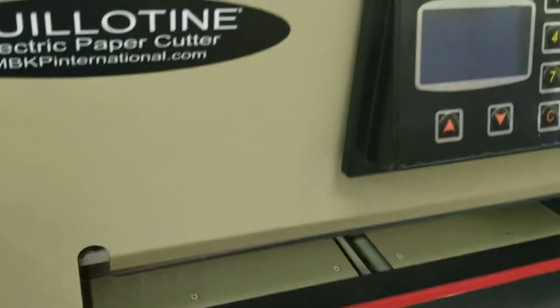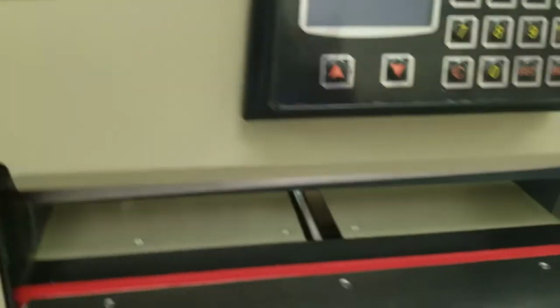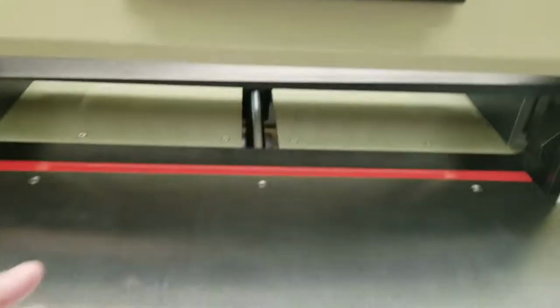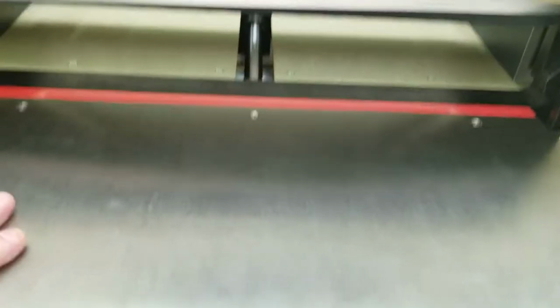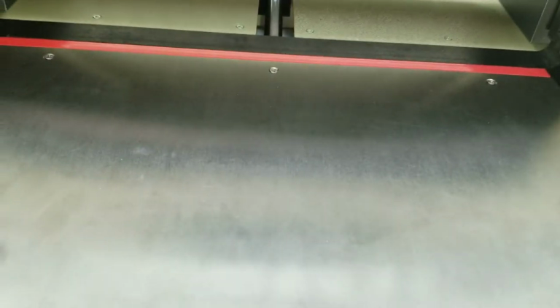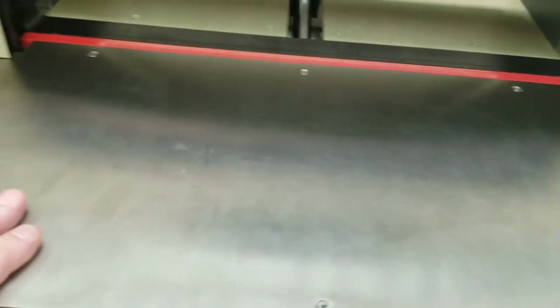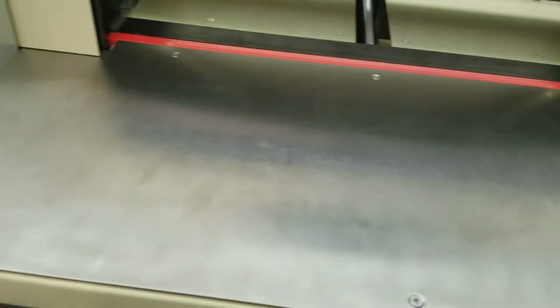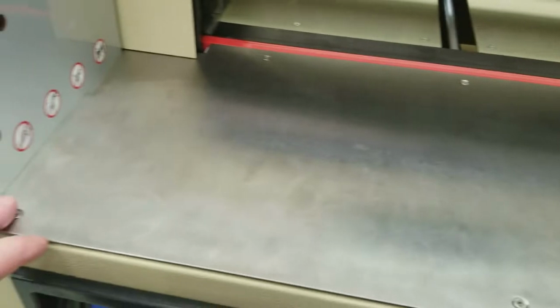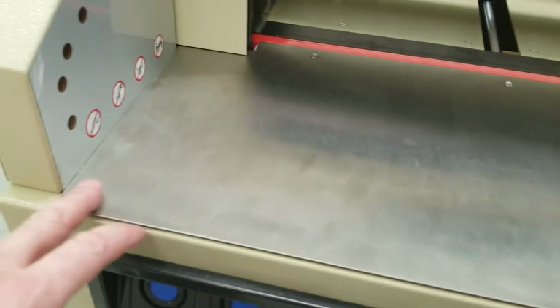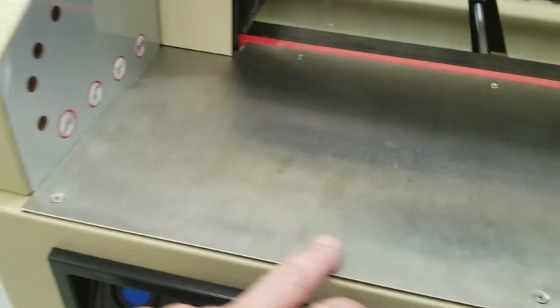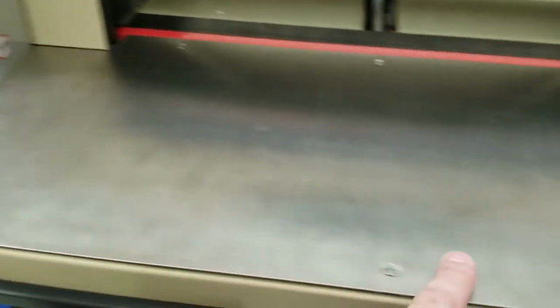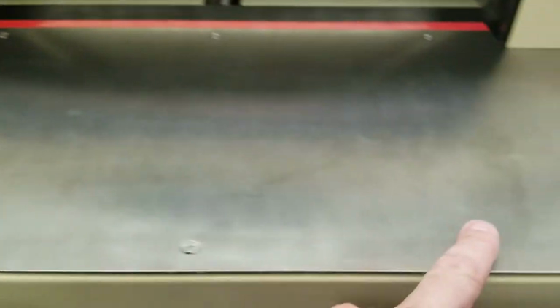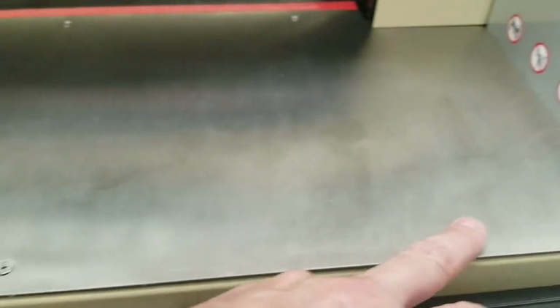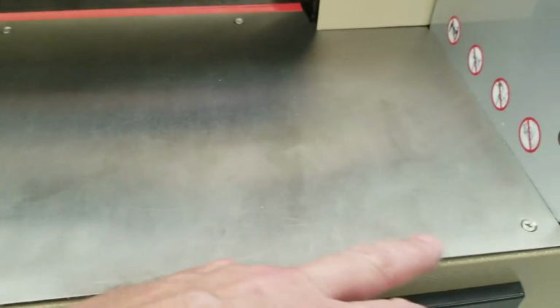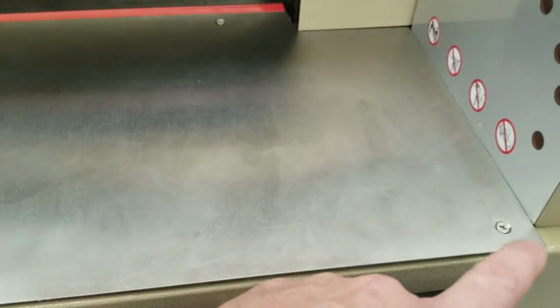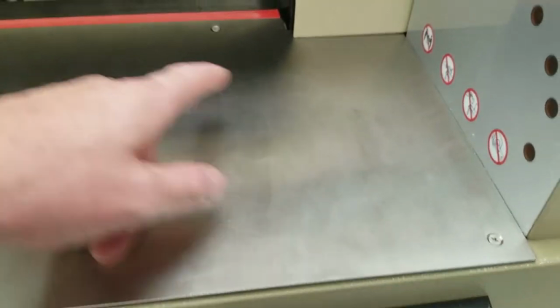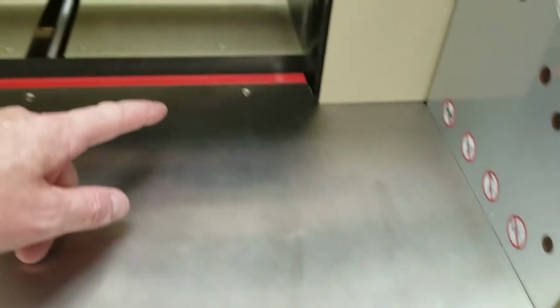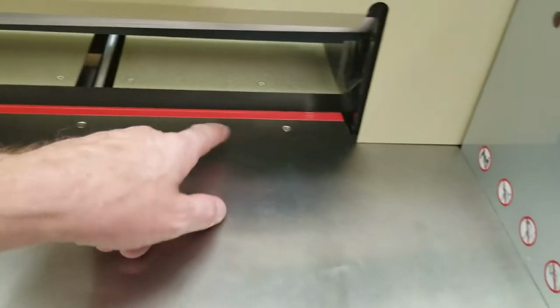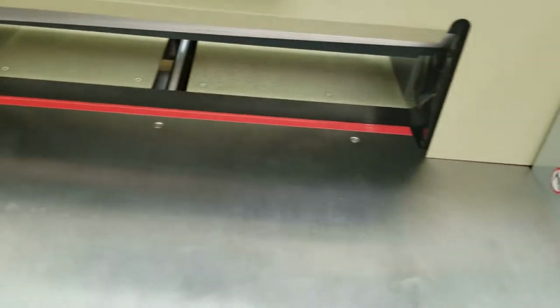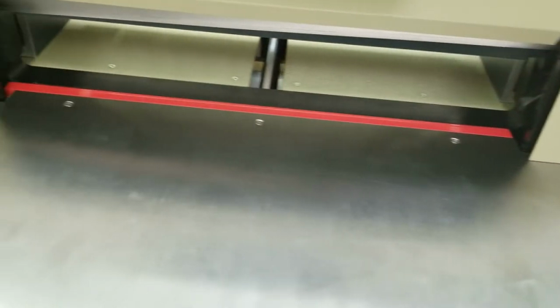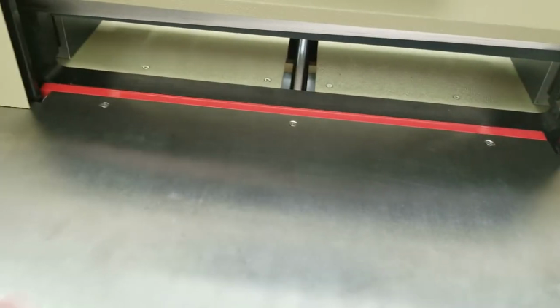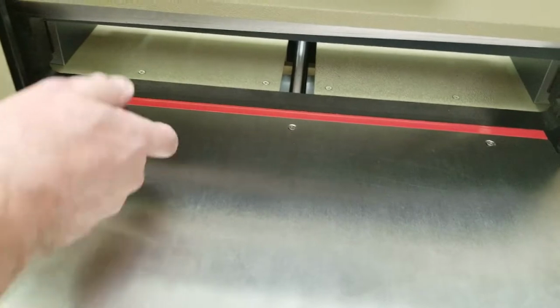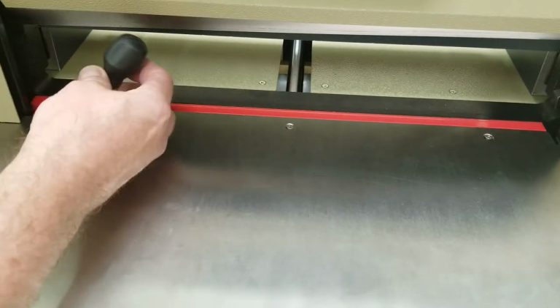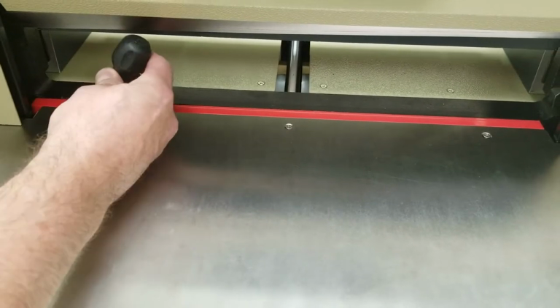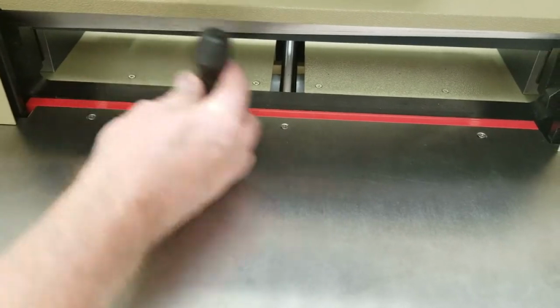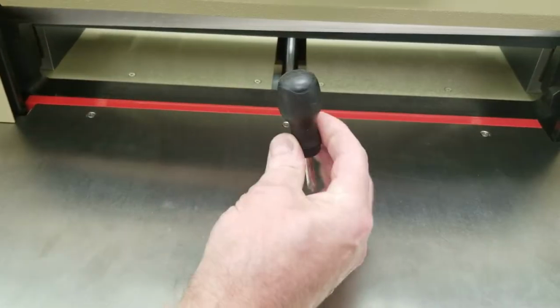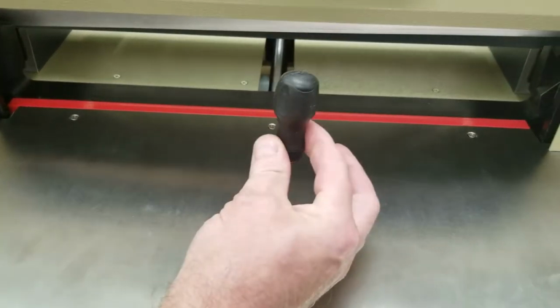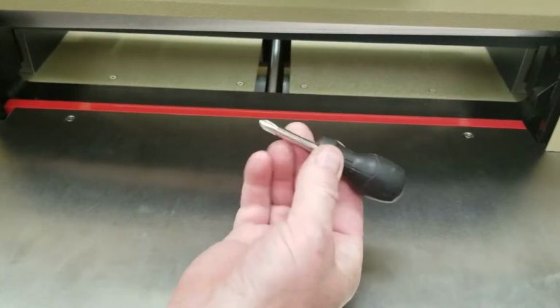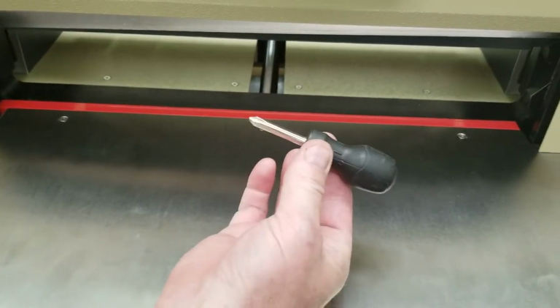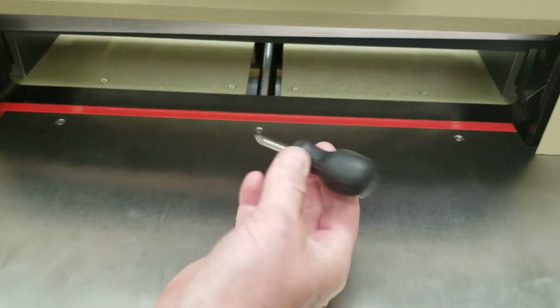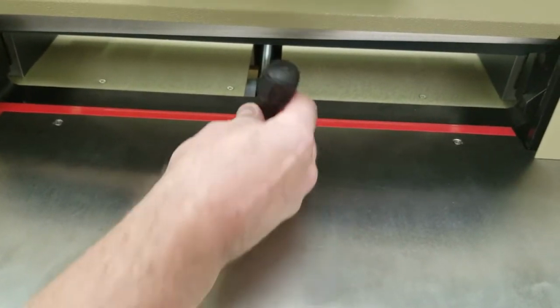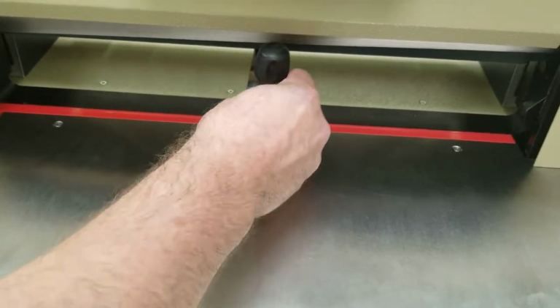You've got this front table here that needs to come off. You've got six screws — three up front and three in the back. Especially on these back ones you're going to need a short Phillips; it's just a lot easier.